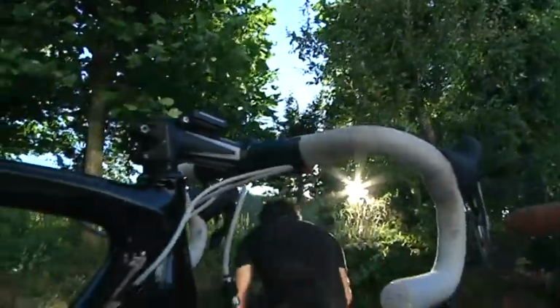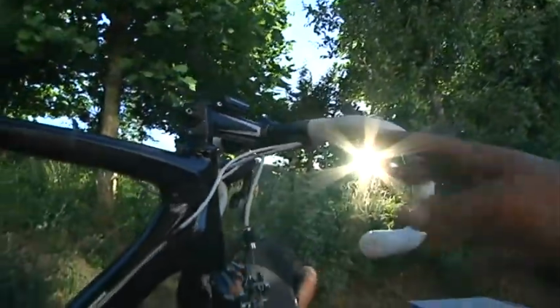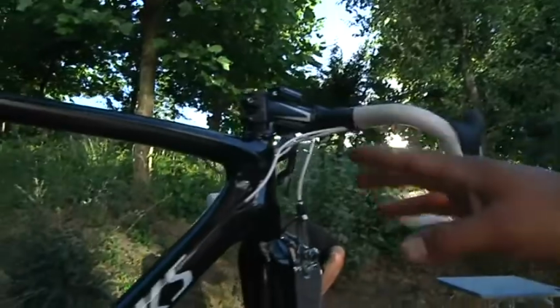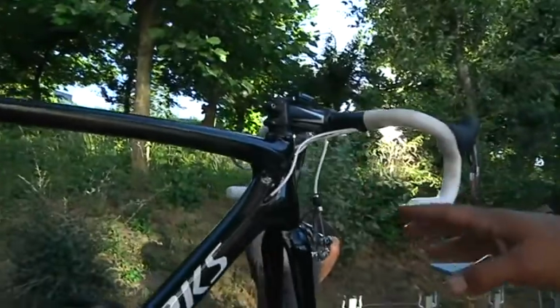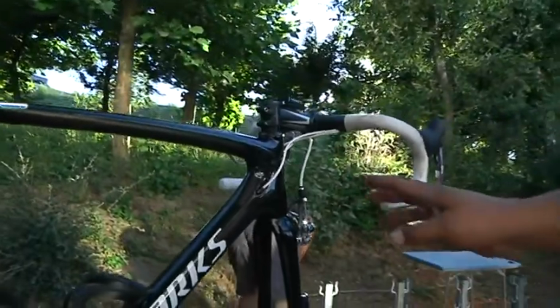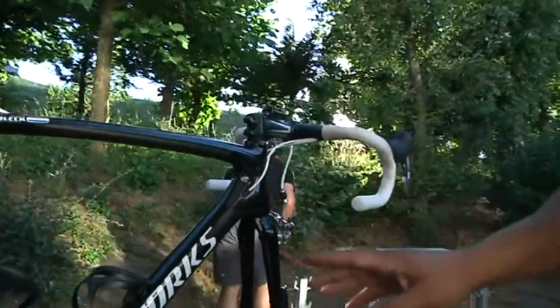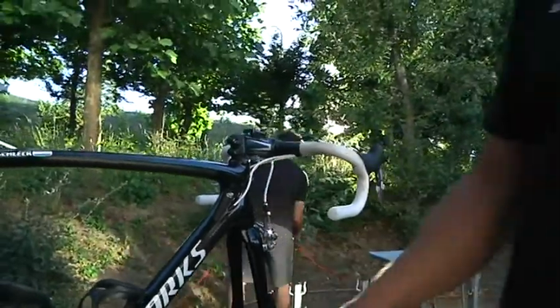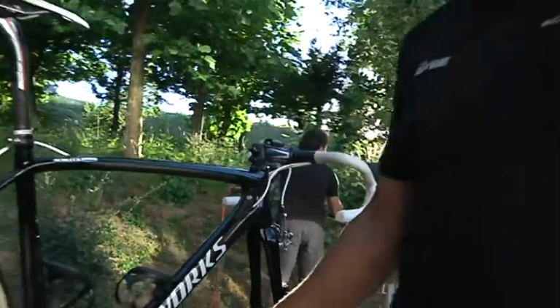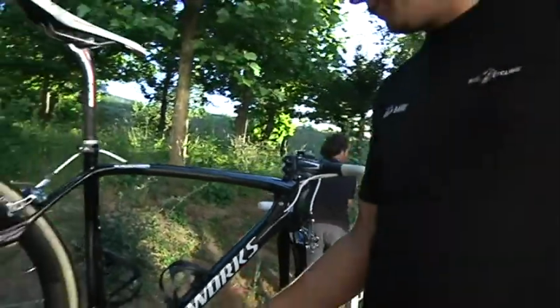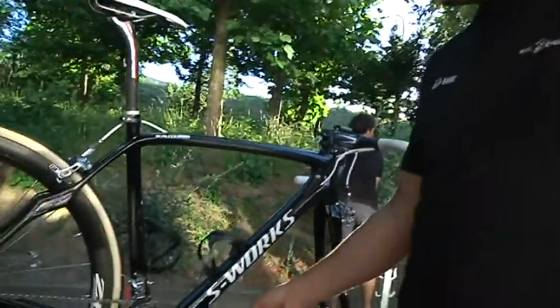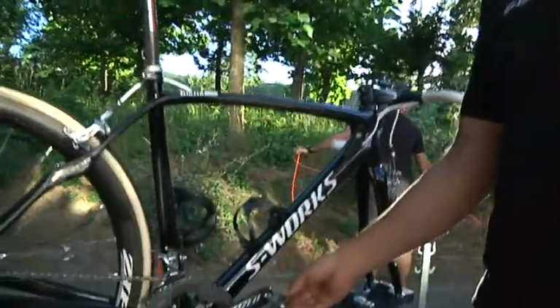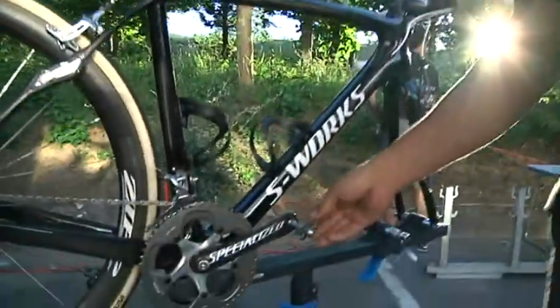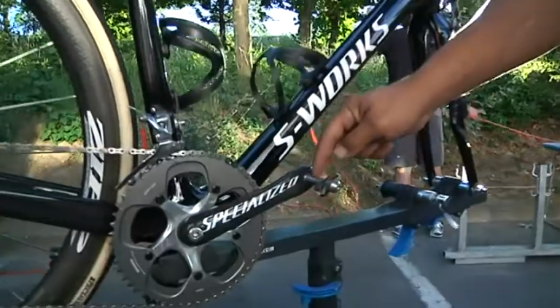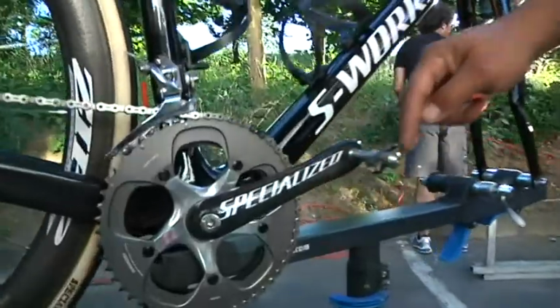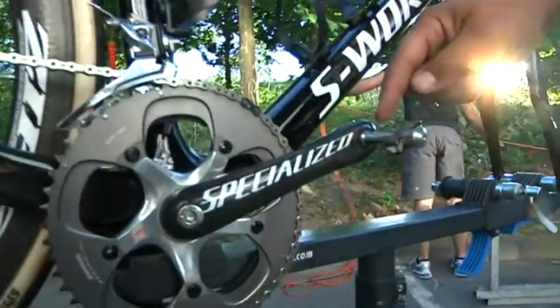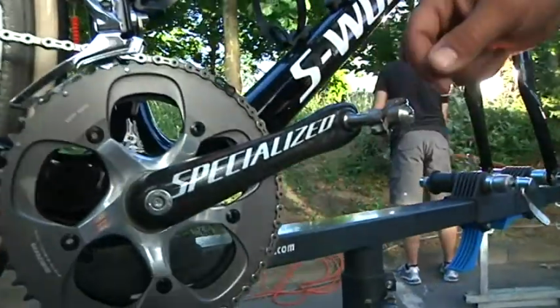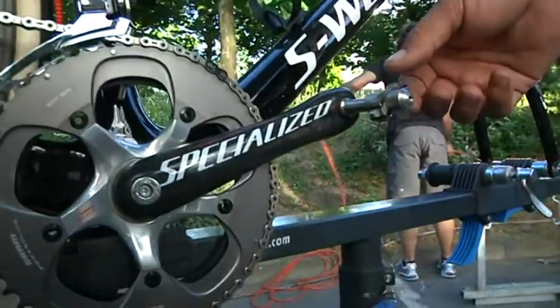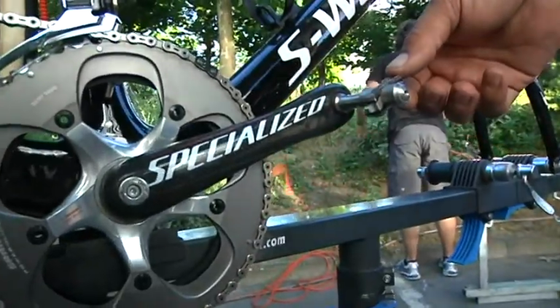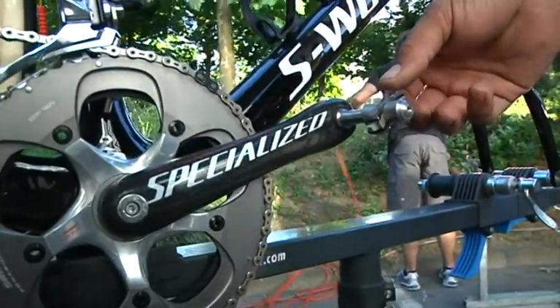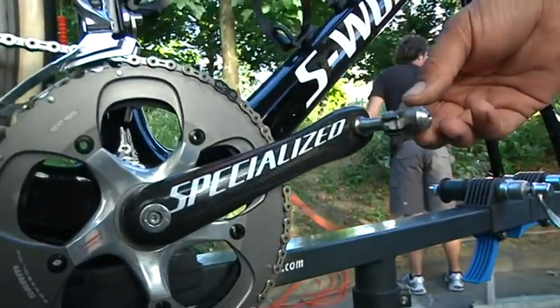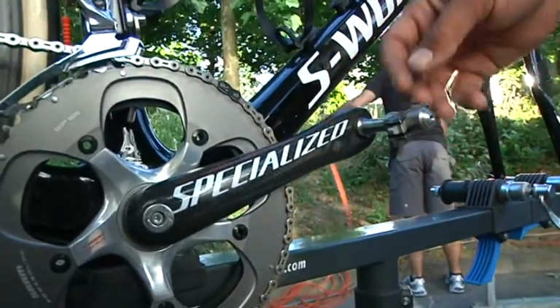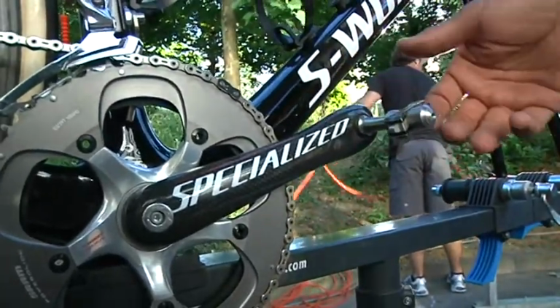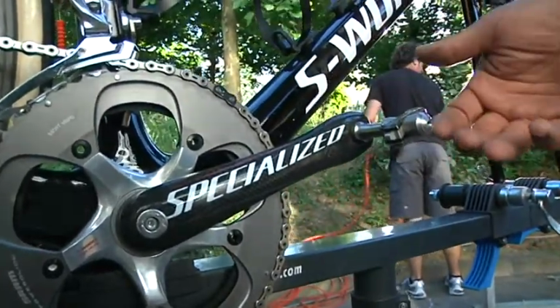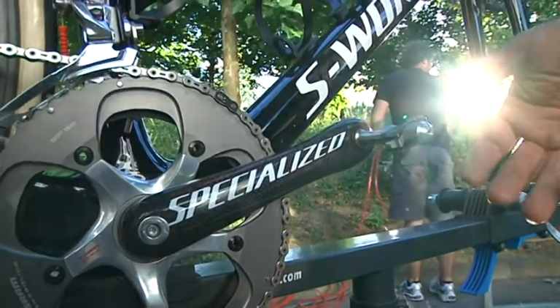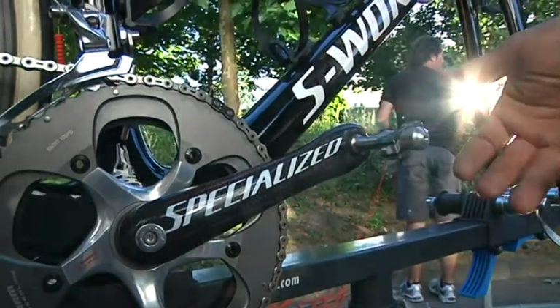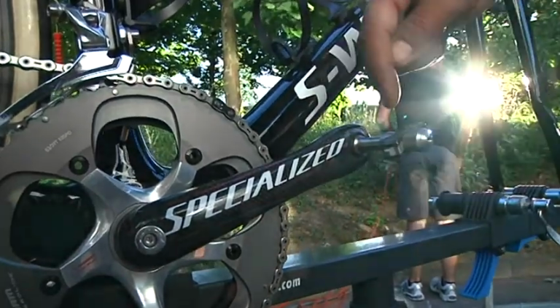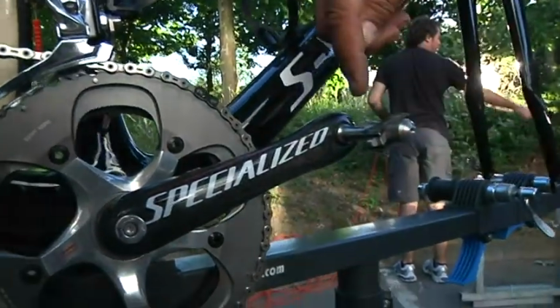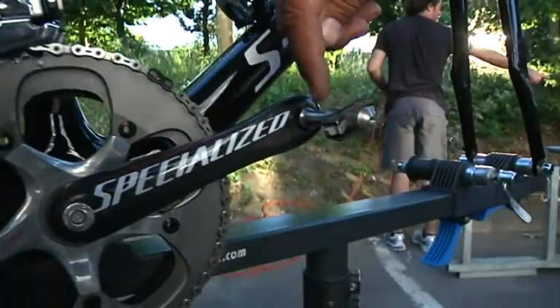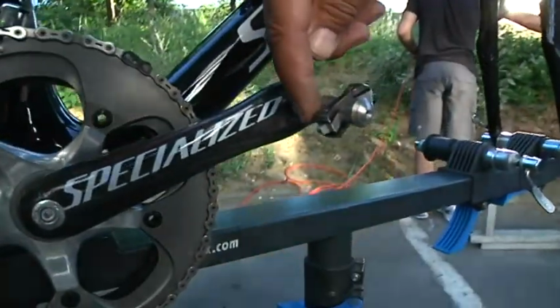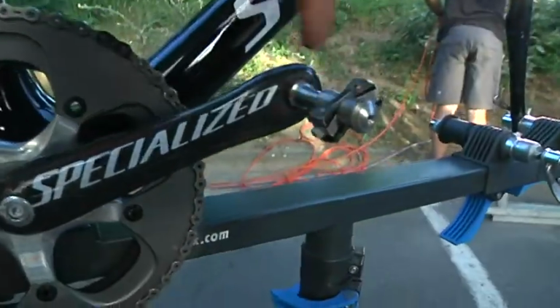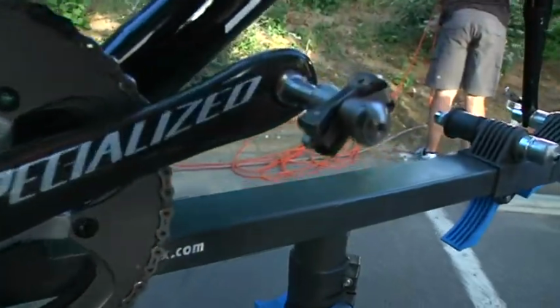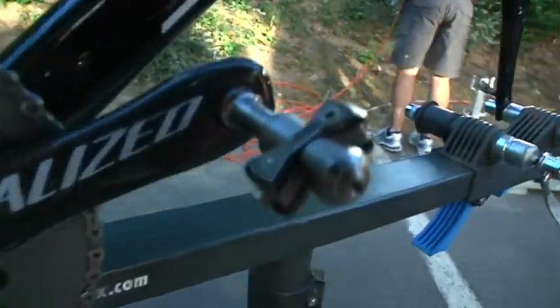We have on this bike also a specific pedal, which is this one from Speedplay. It doesn't have the plastic like the normal ones. This will help when the rider steps into the mud or dirt, so it can escape to the left or to the right.